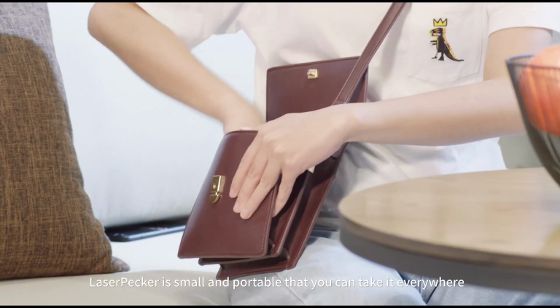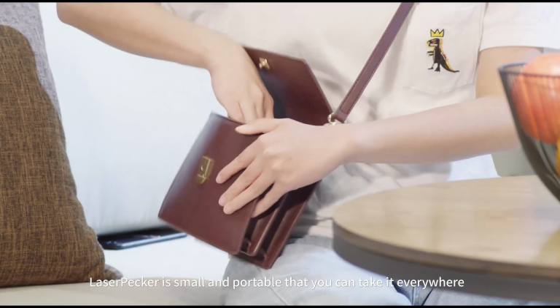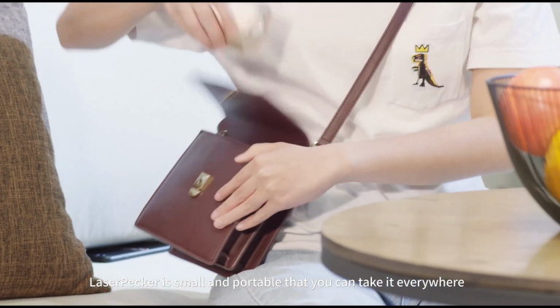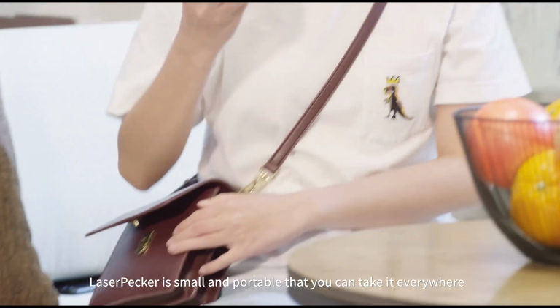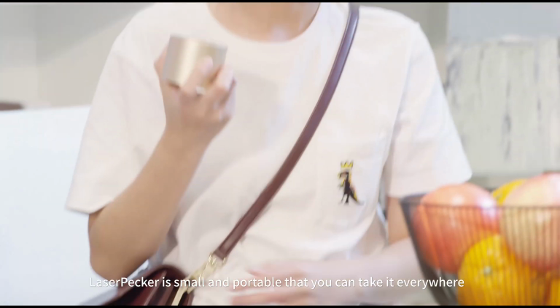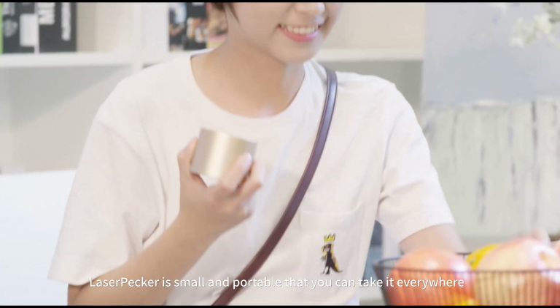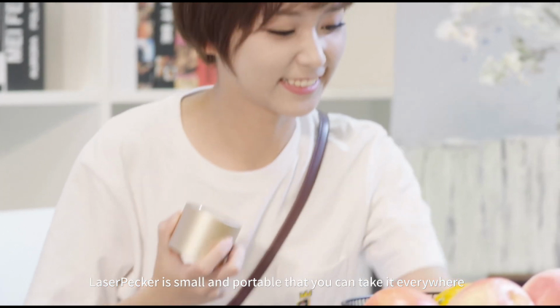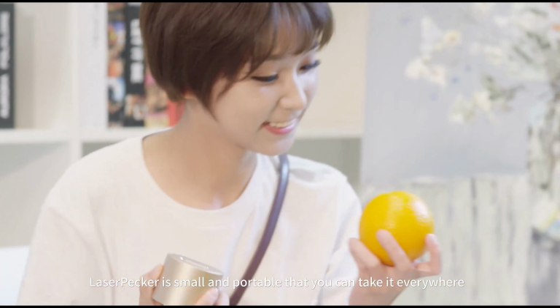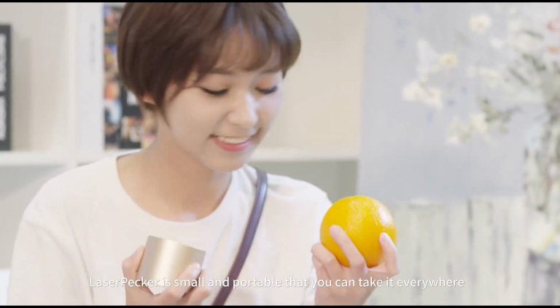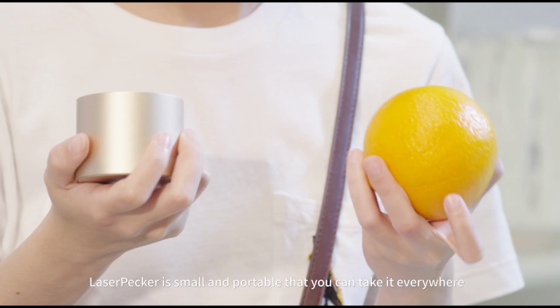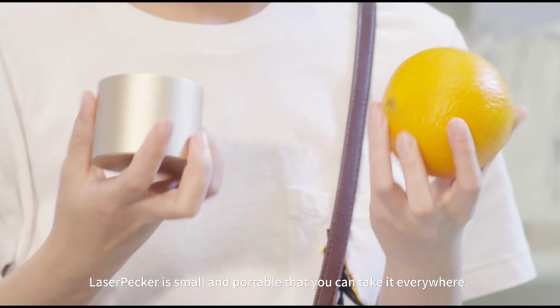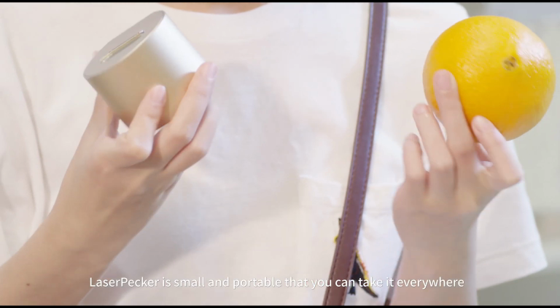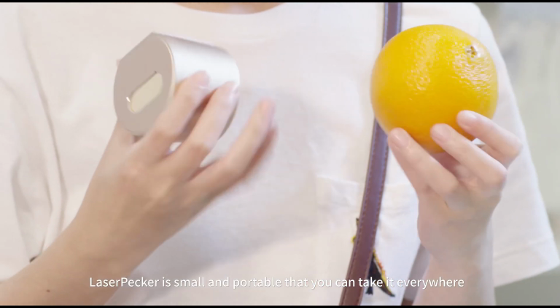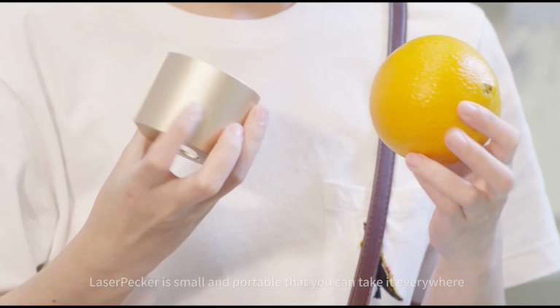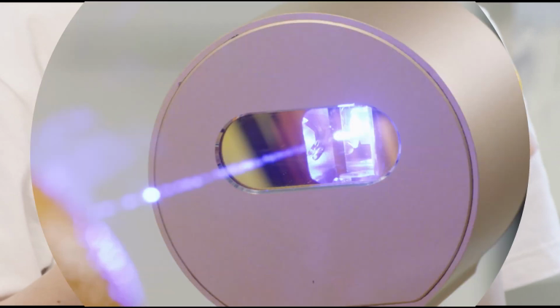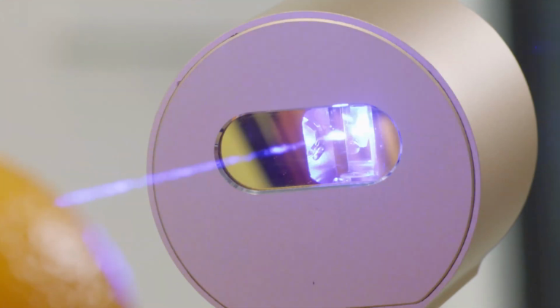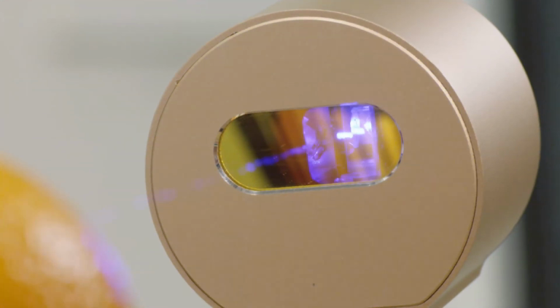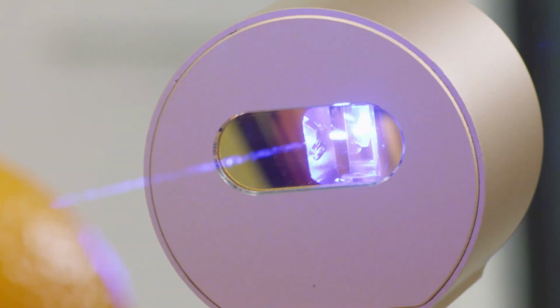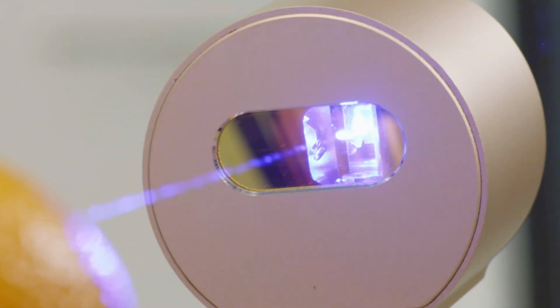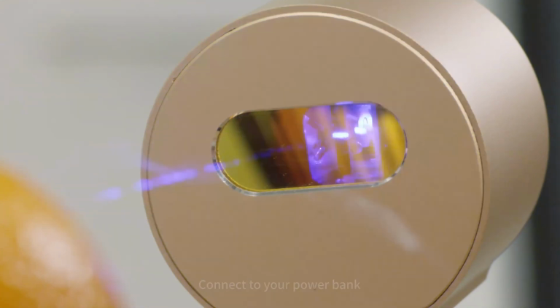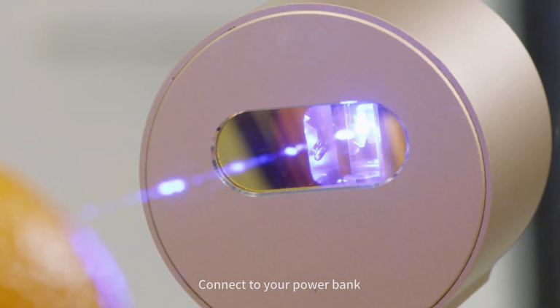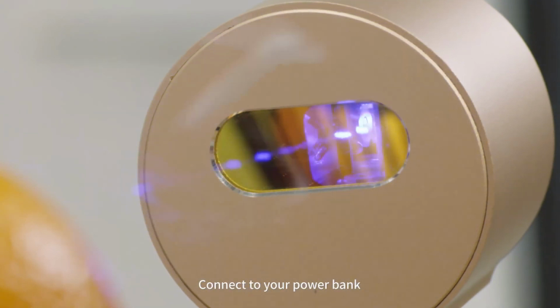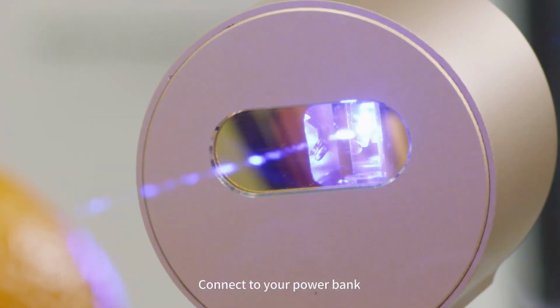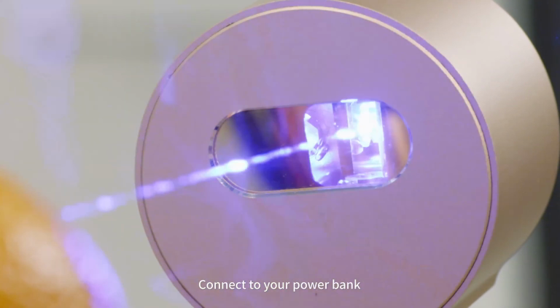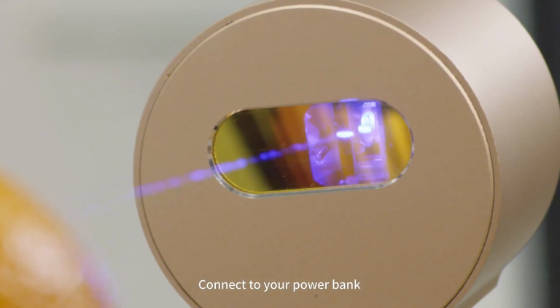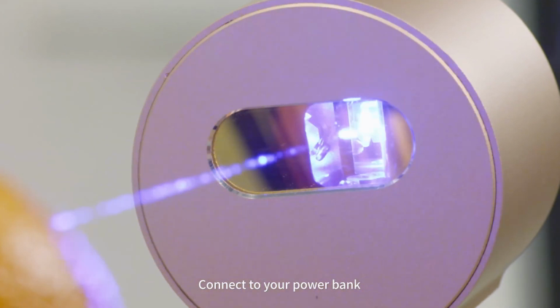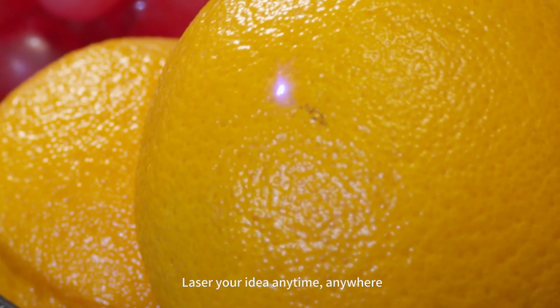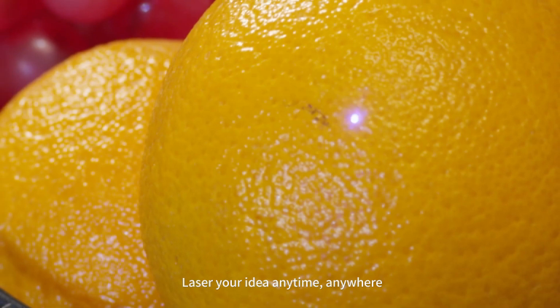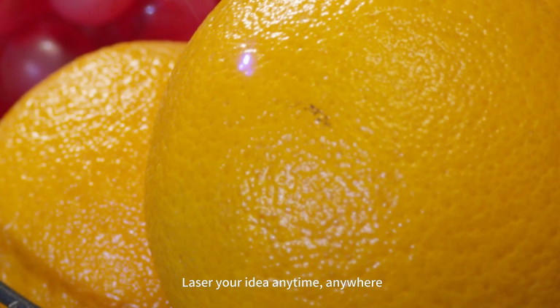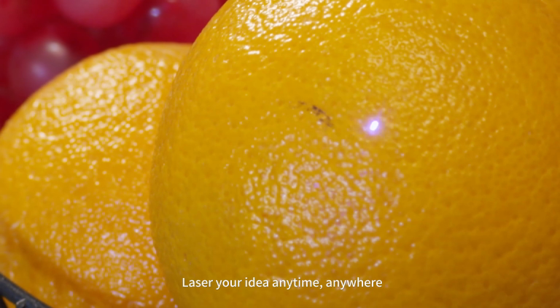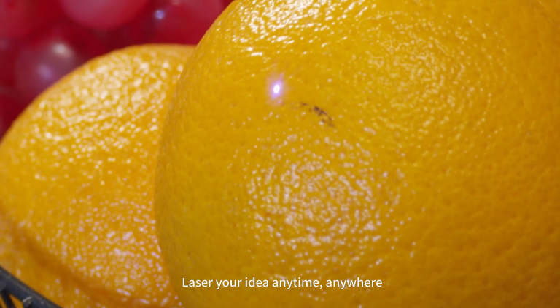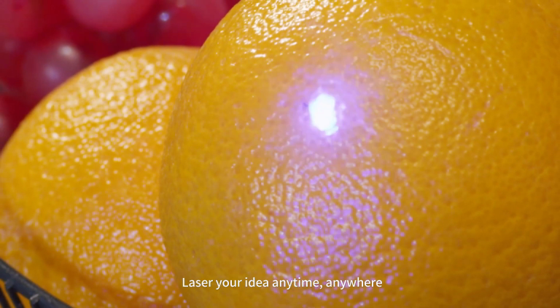LaserPacker is small and portable, and you can take it everywhere. Connect to your power bank and laser your idea anytime, anywhere.